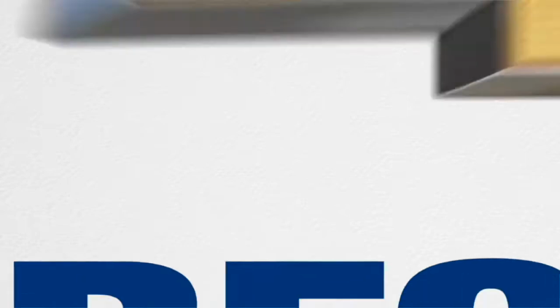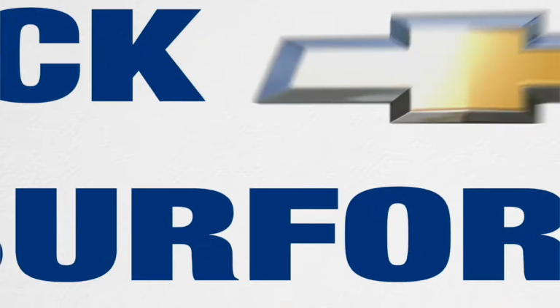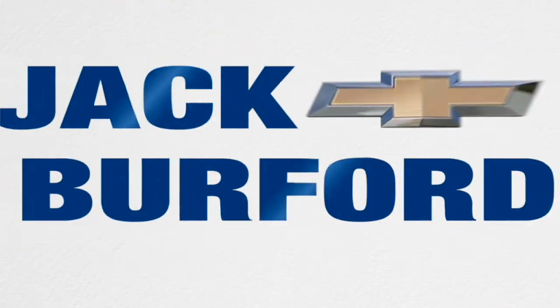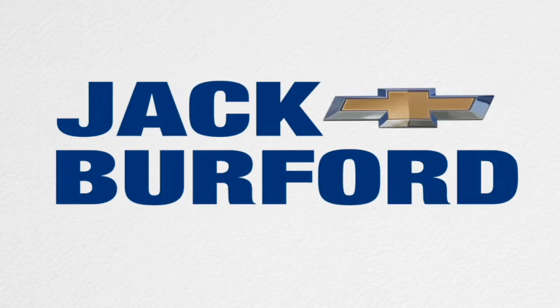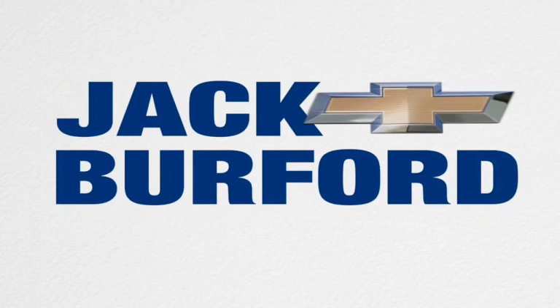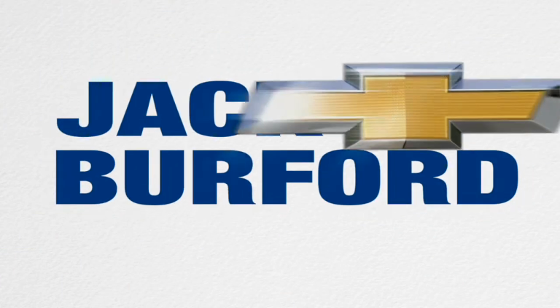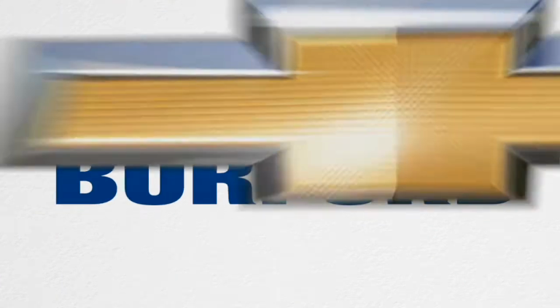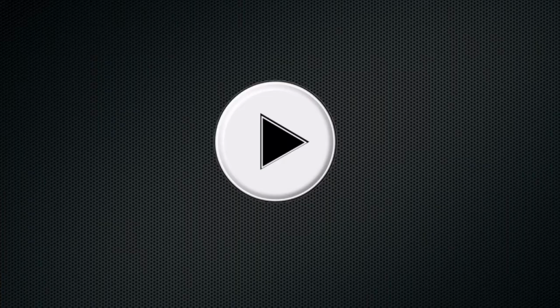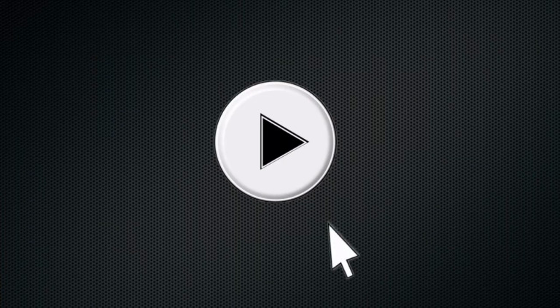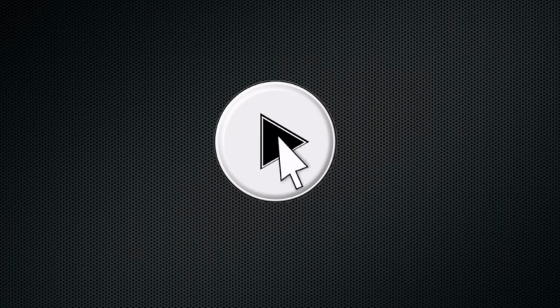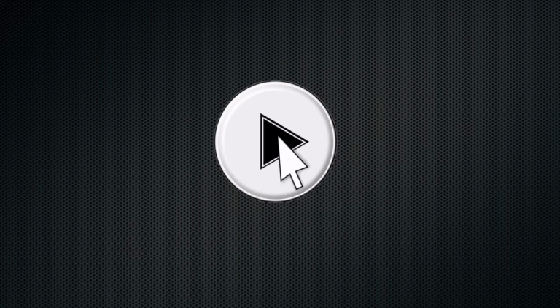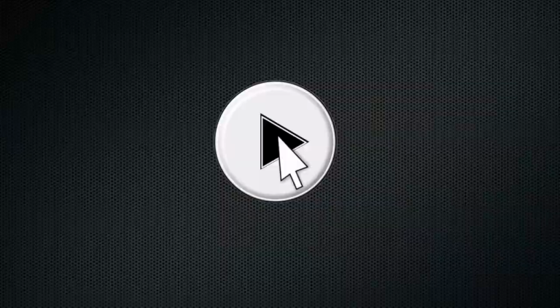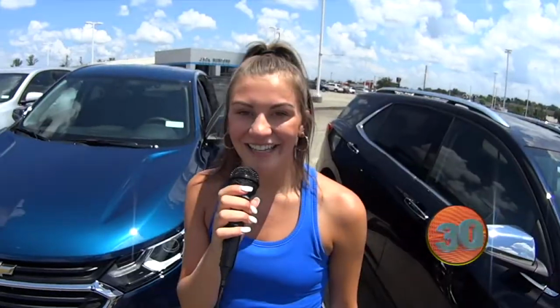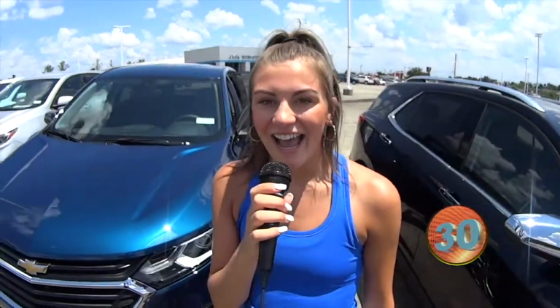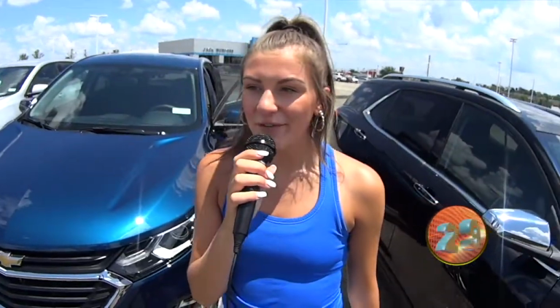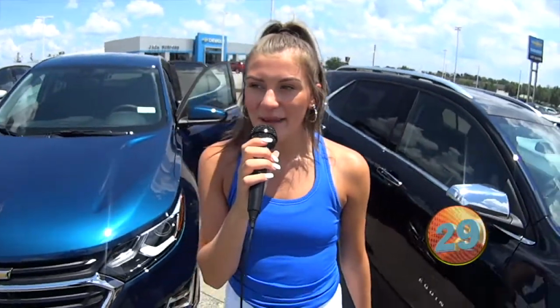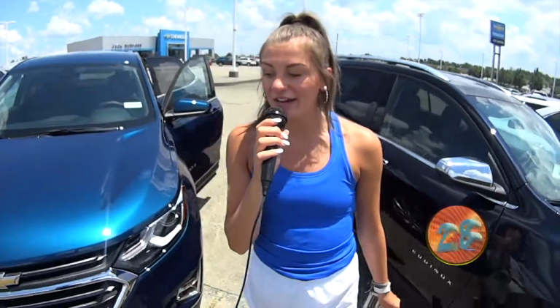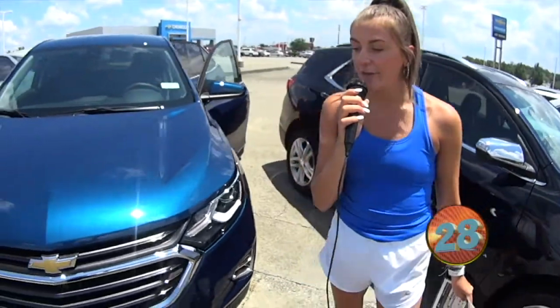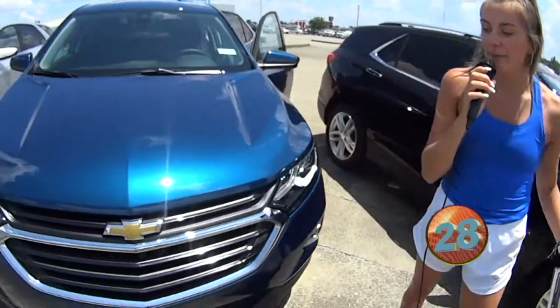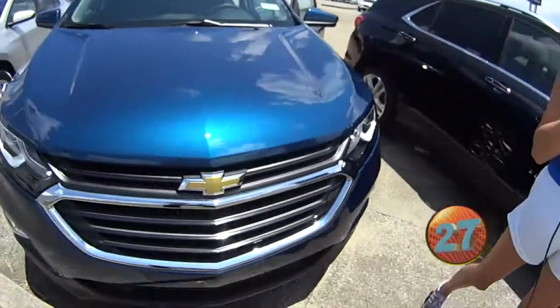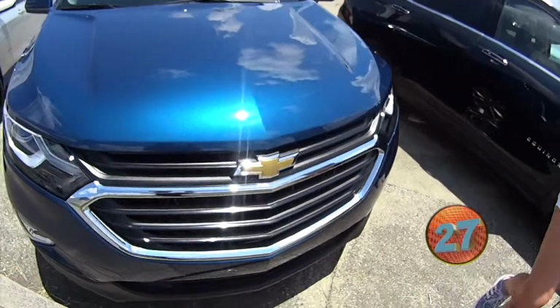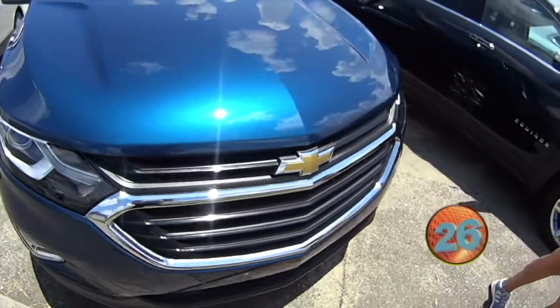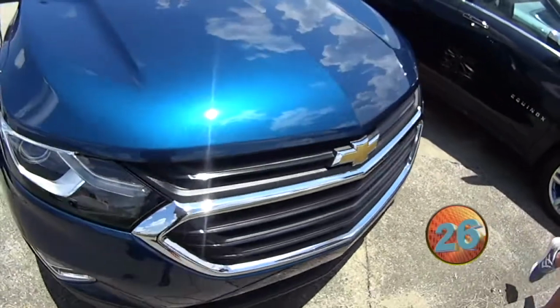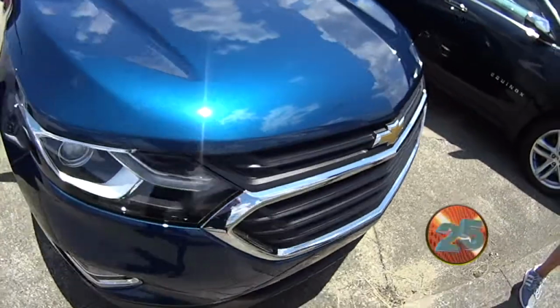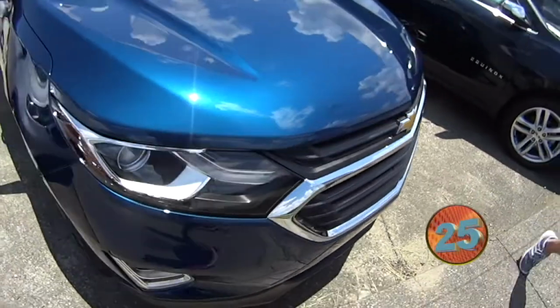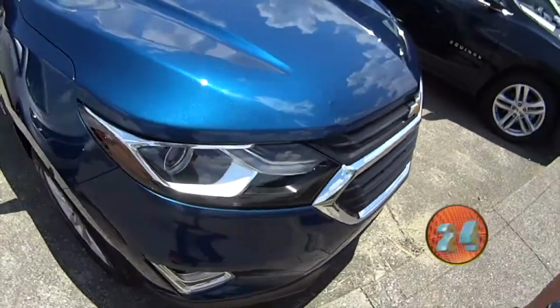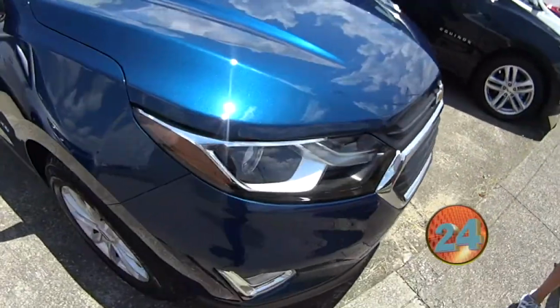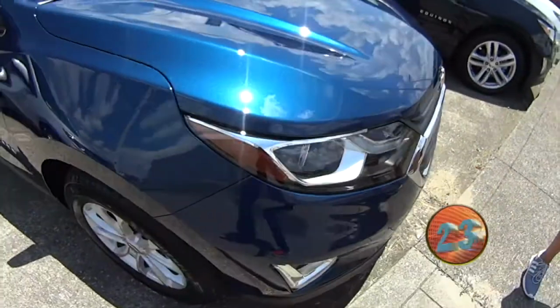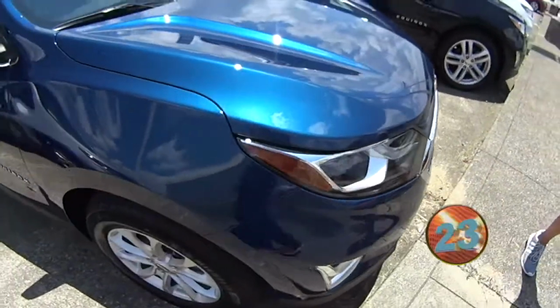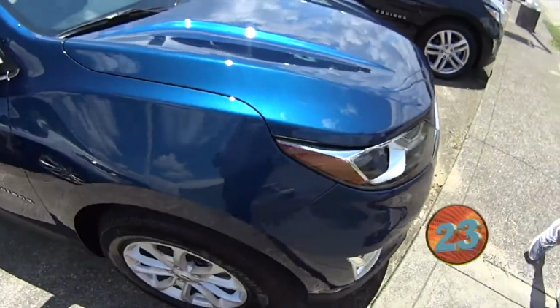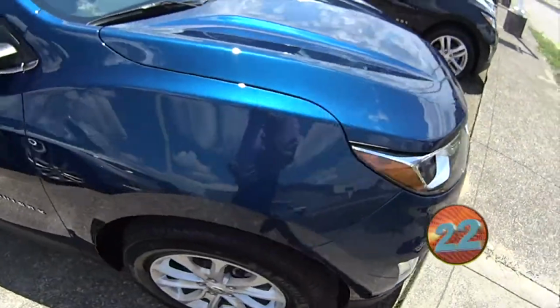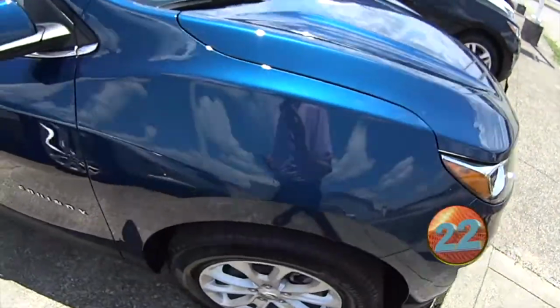Welcome to the Jack Burford Chevy 30 second walk around. Hey everyone, it's Mallory and today we're talking about the 2020 Chevy Equinox. It comes in this beautiful pacific blue metallic color.